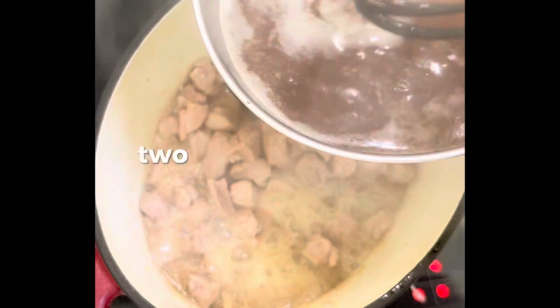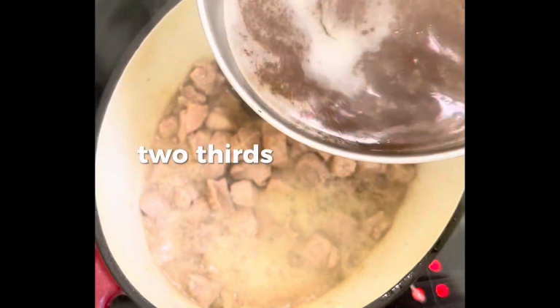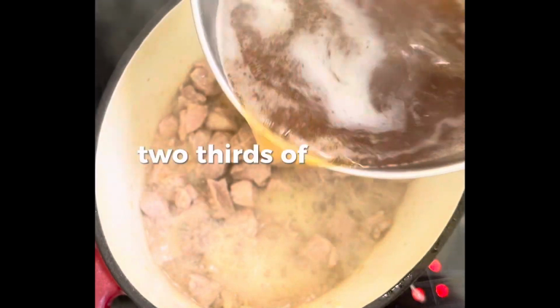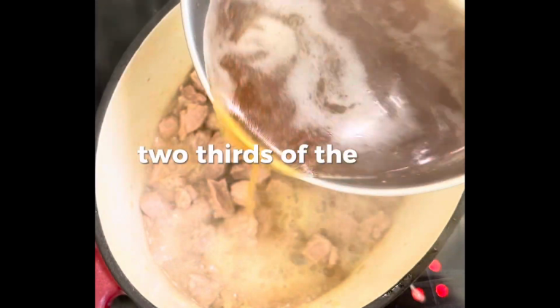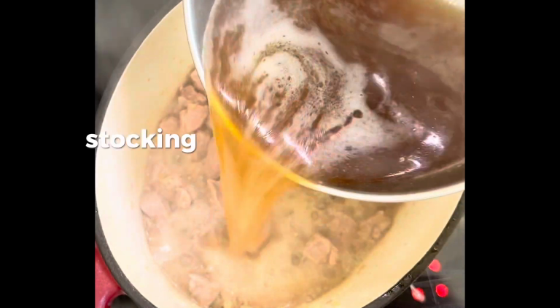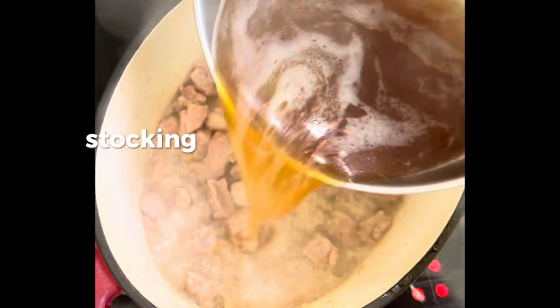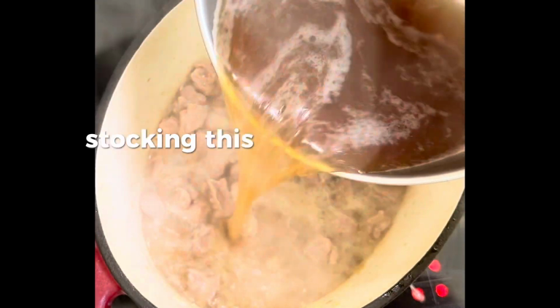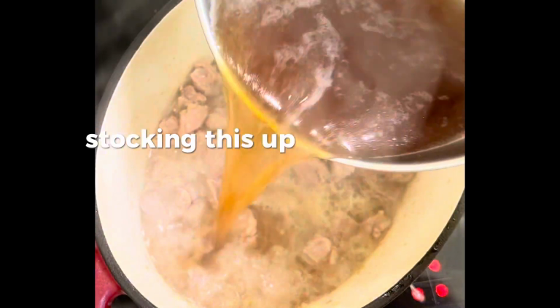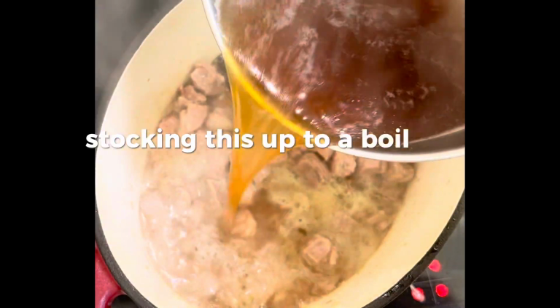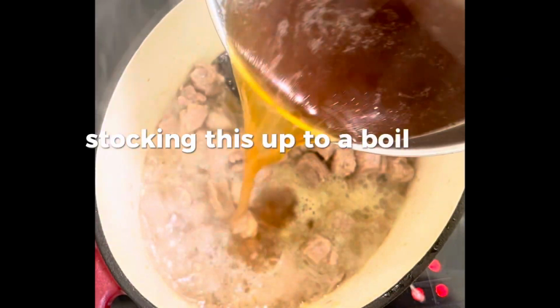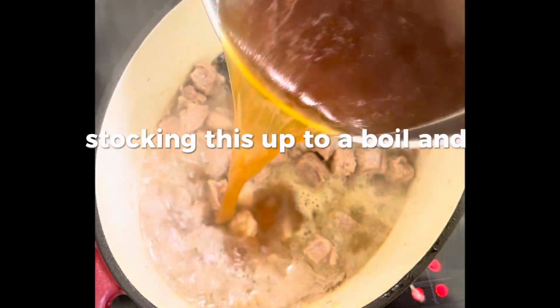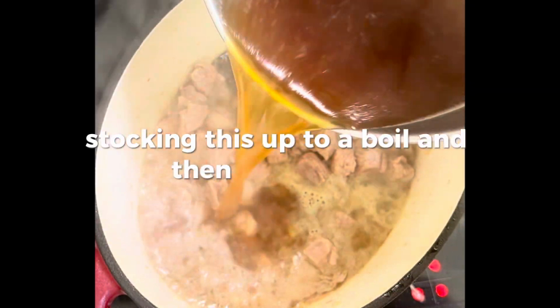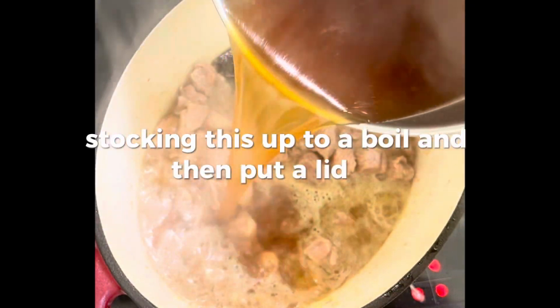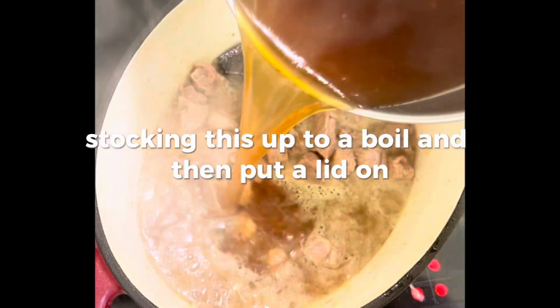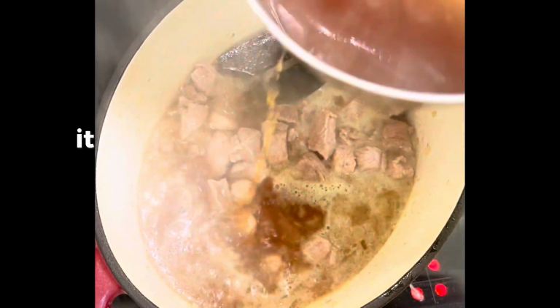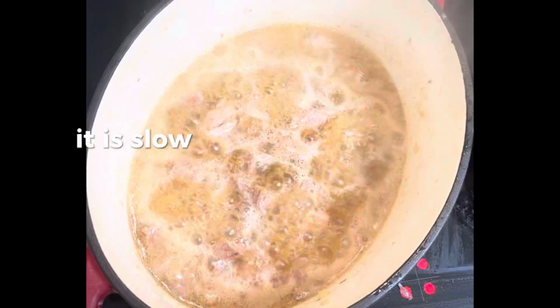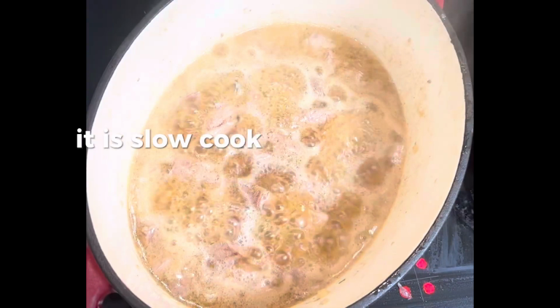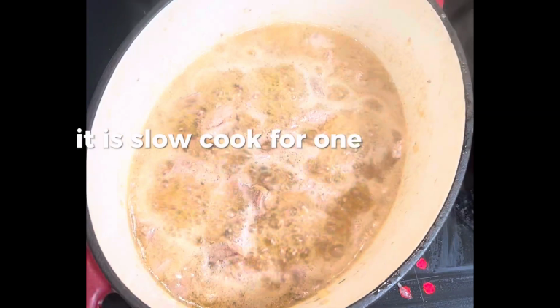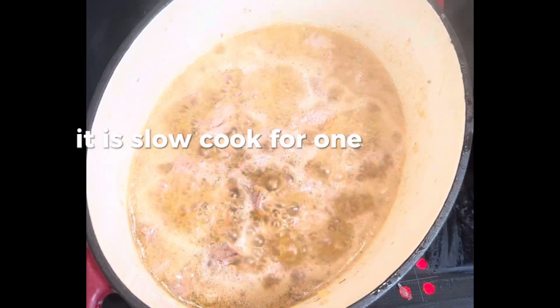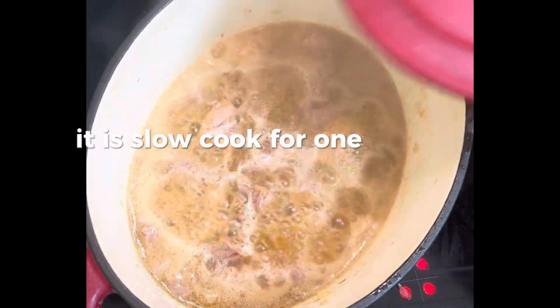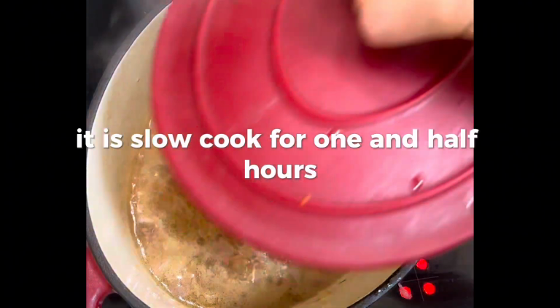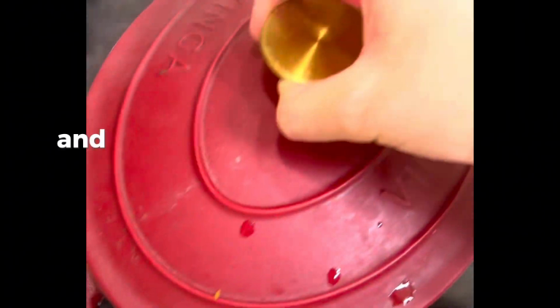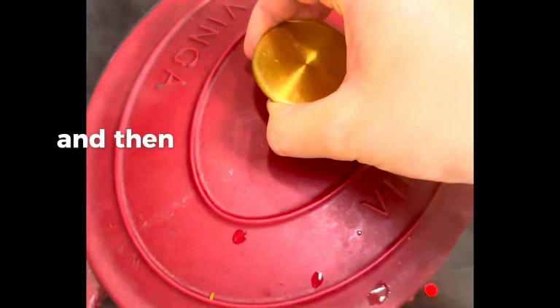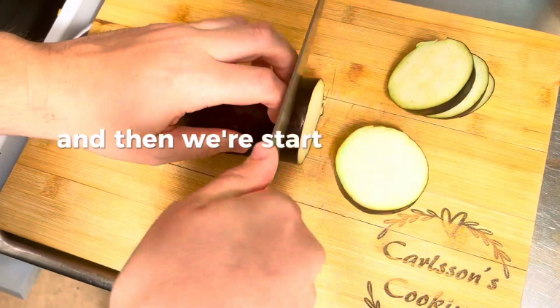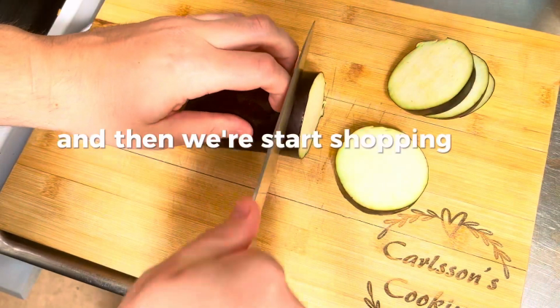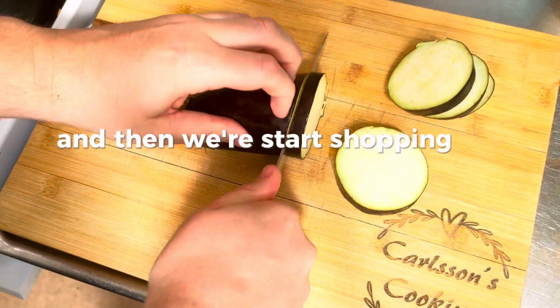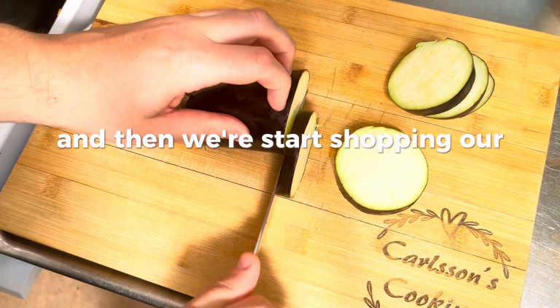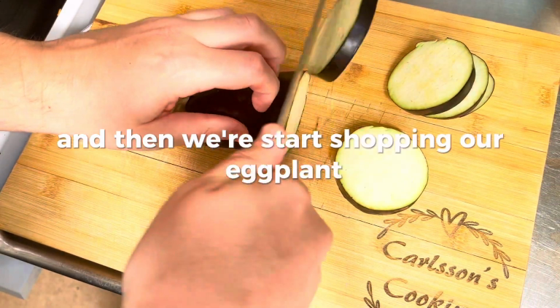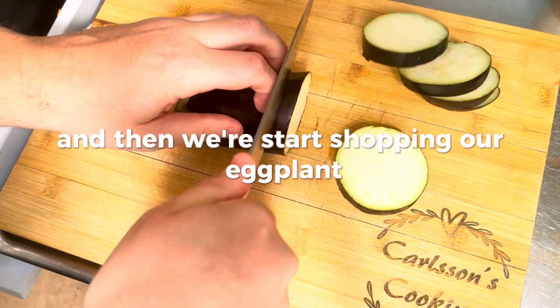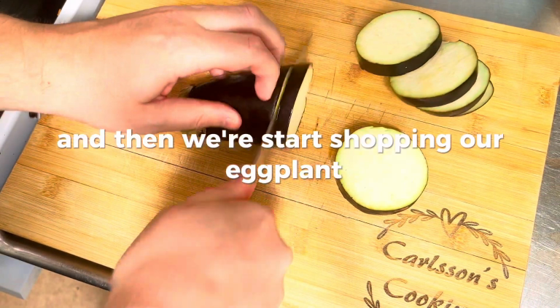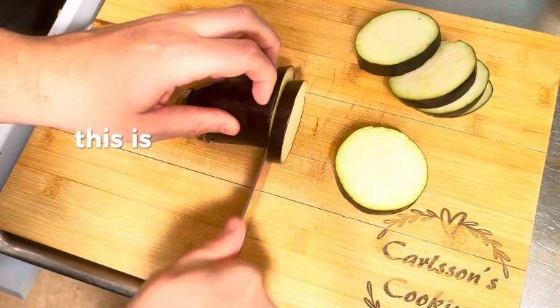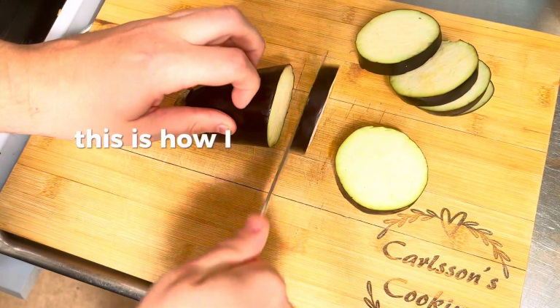Add two thirds of the beef stock, bring this up to a boil, then put a lid on it and slow cook for one and a half hours. Then we start chopping our eggplant.